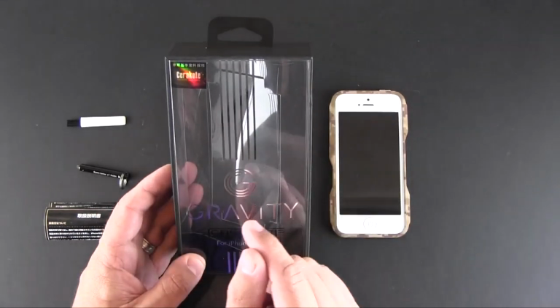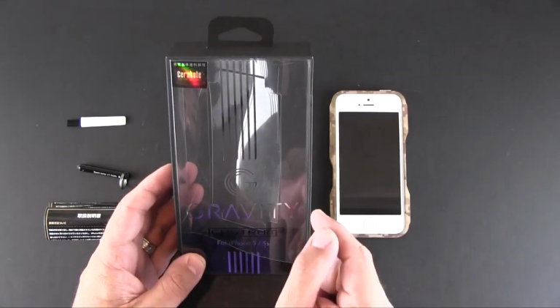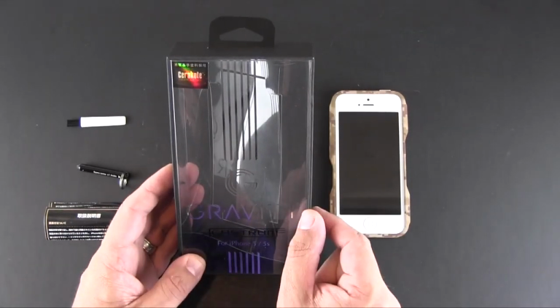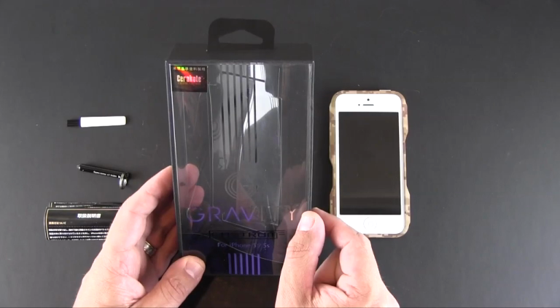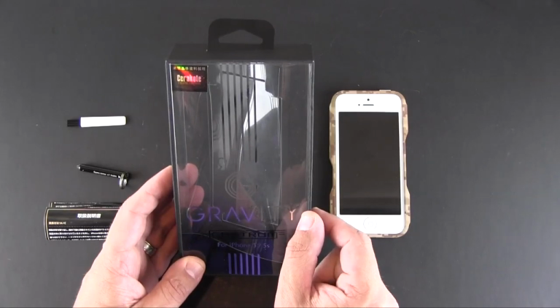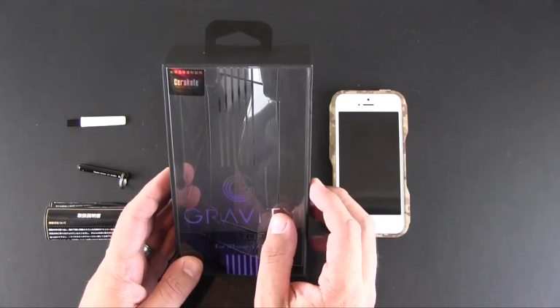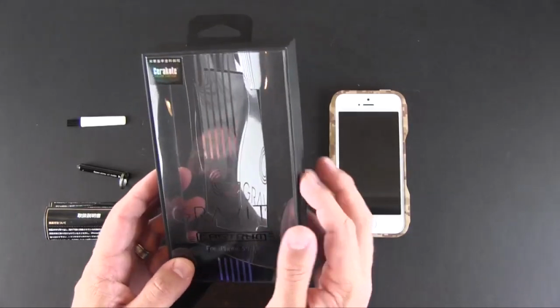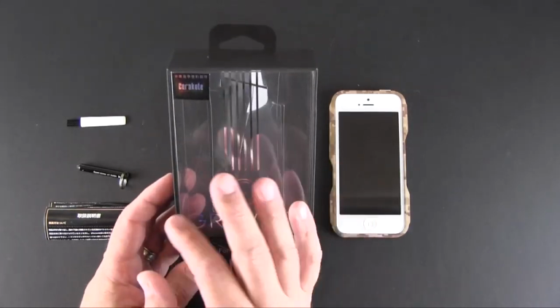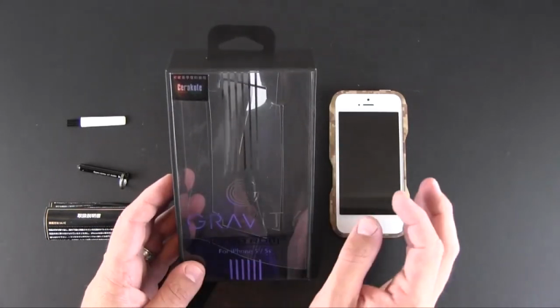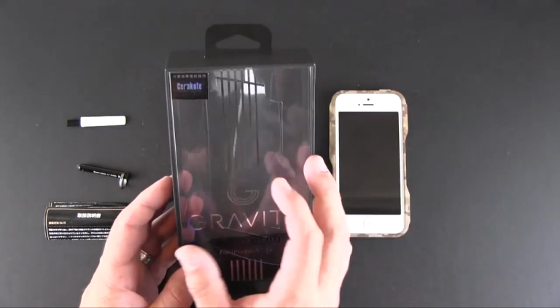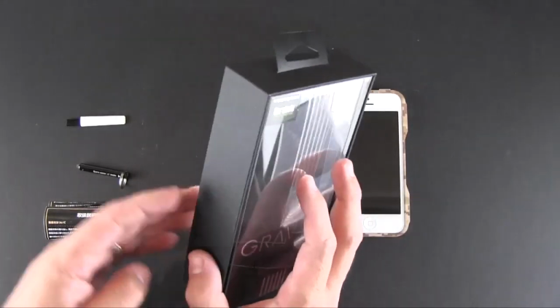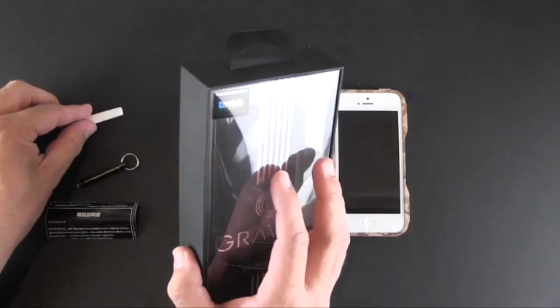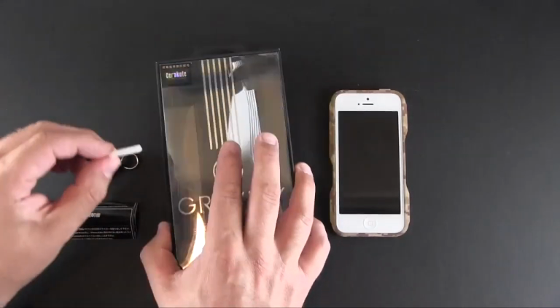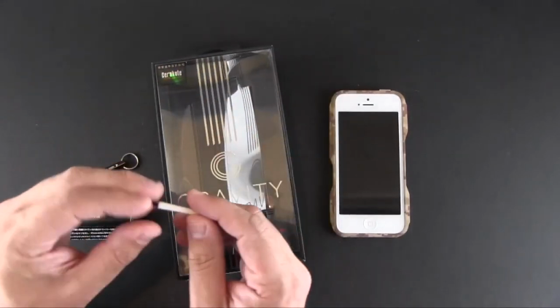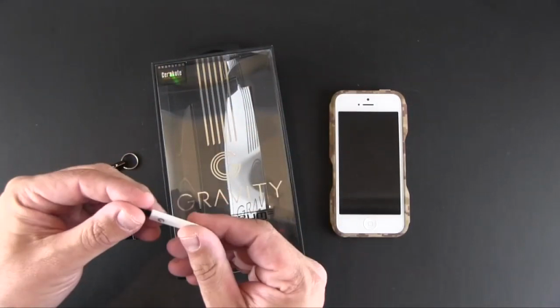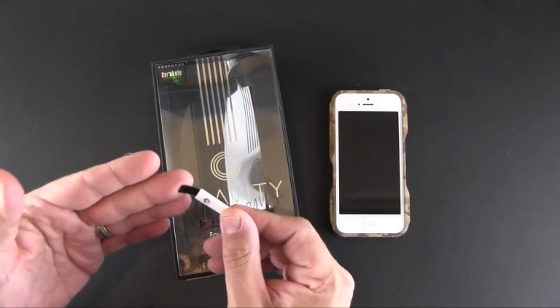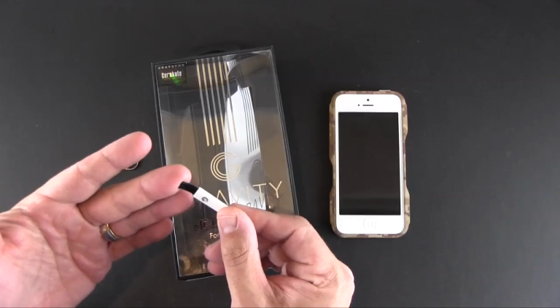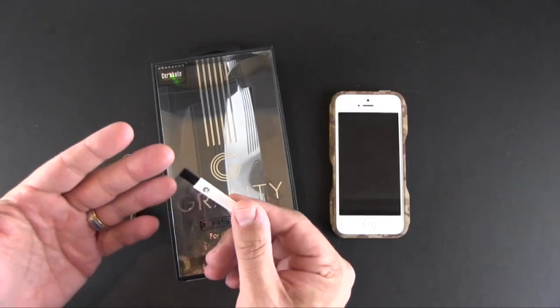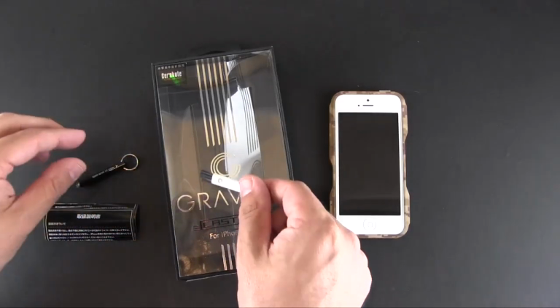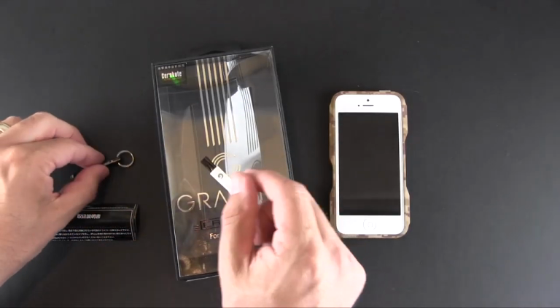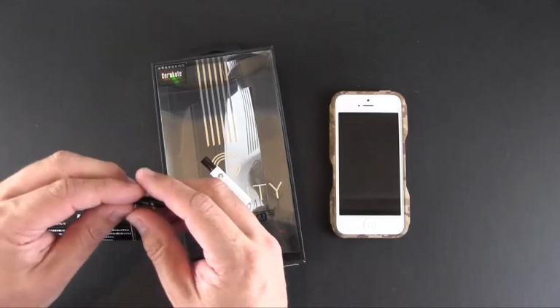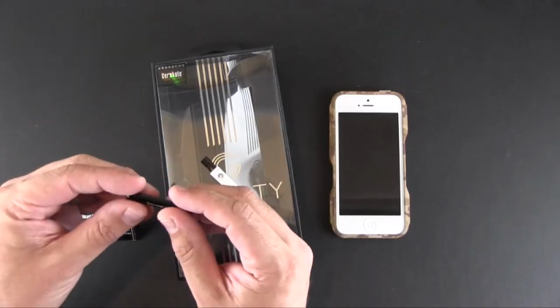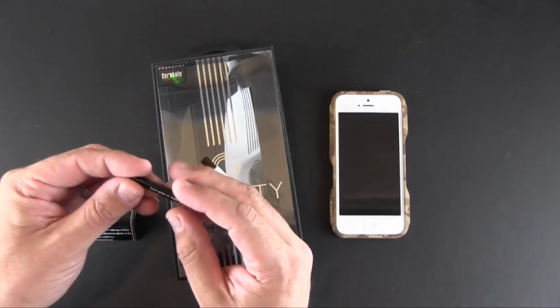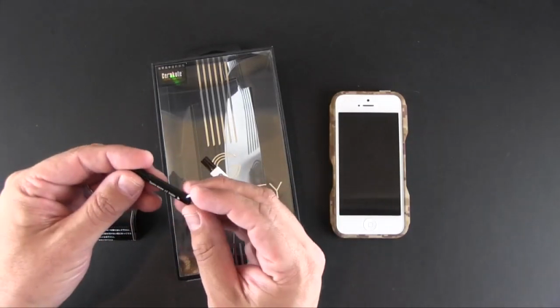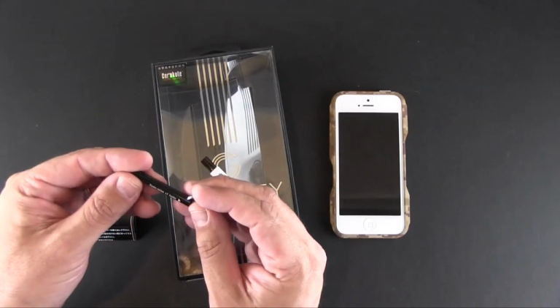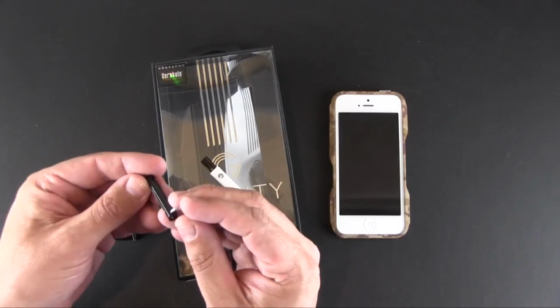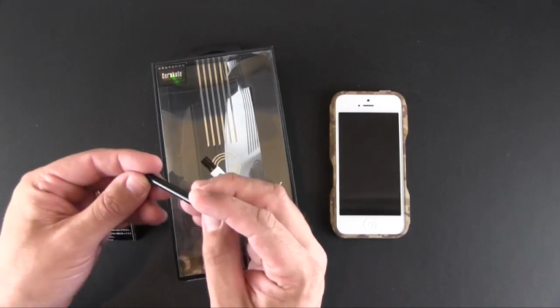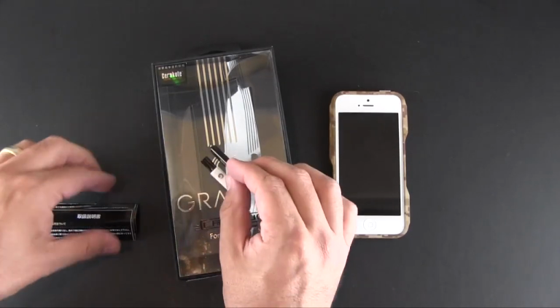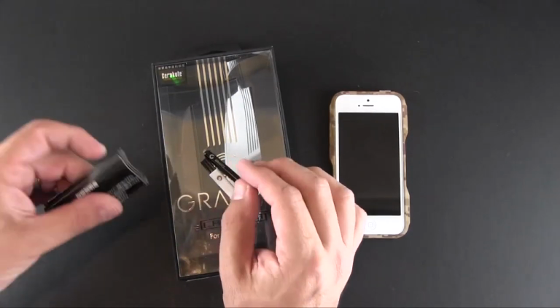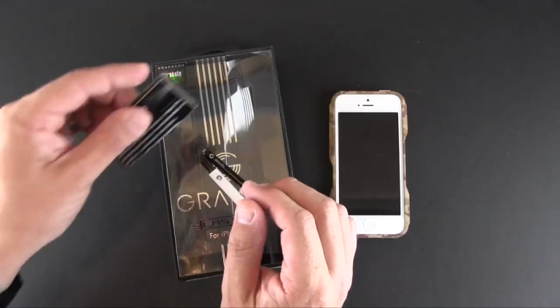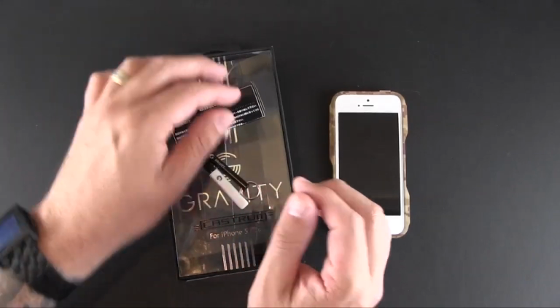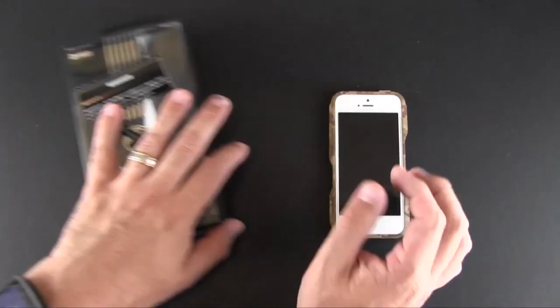Now it sells for $130, and inside the packaging you'll have the case, this little brush — which I'm not really sure what it's for — an installation tool, an extra screw, and a small set of instructions.